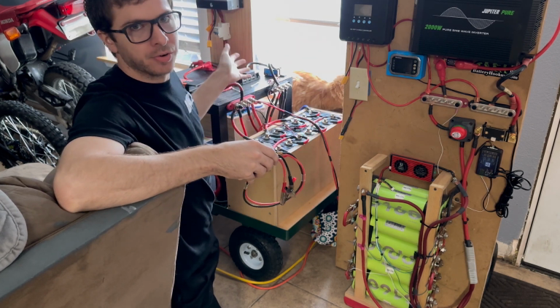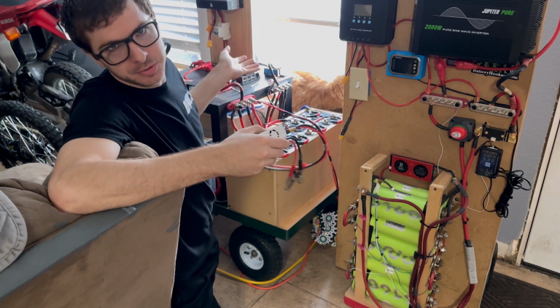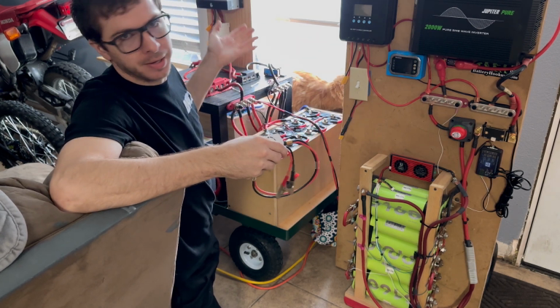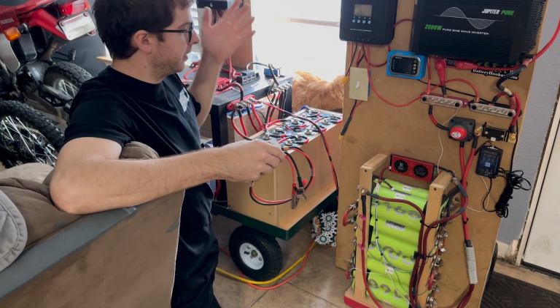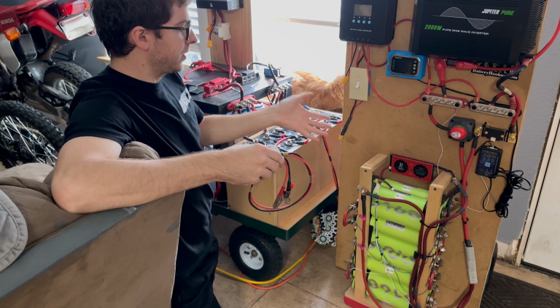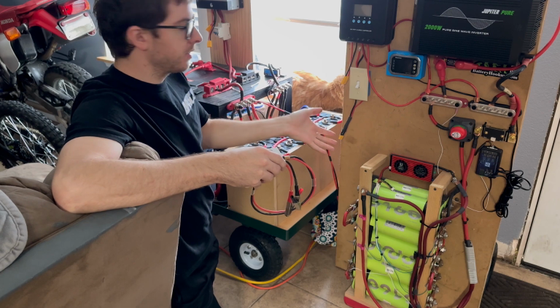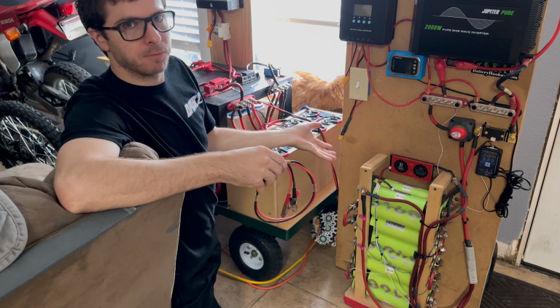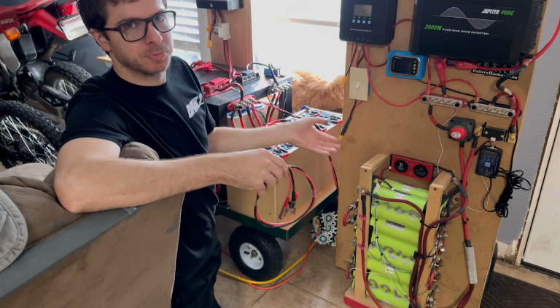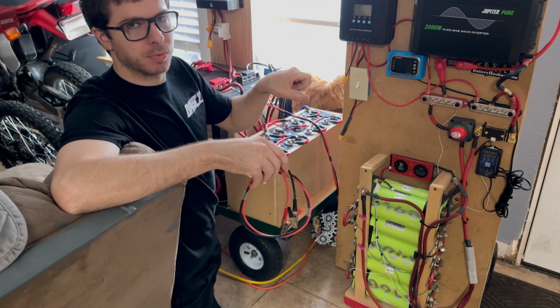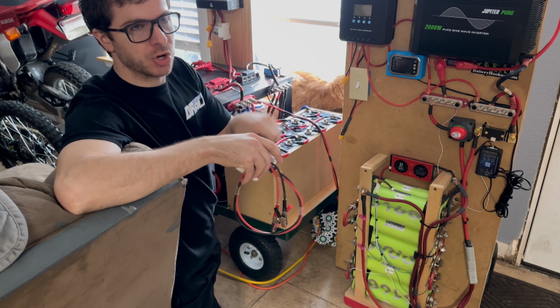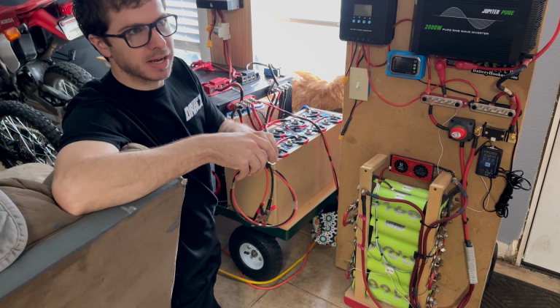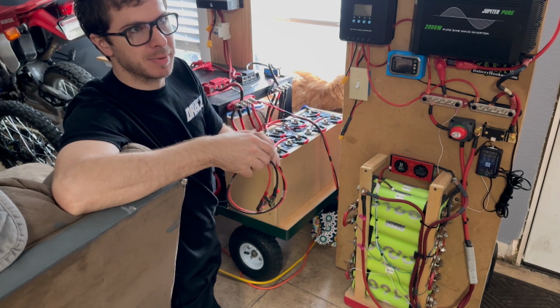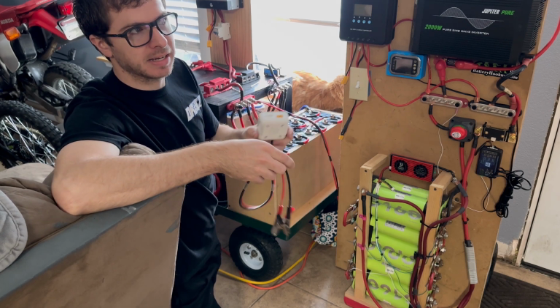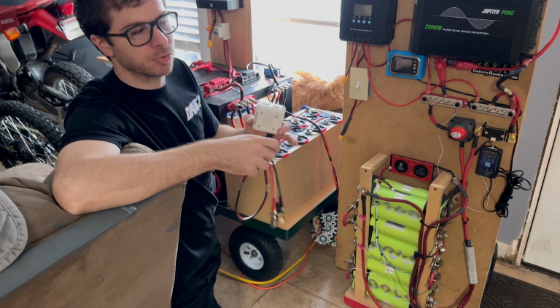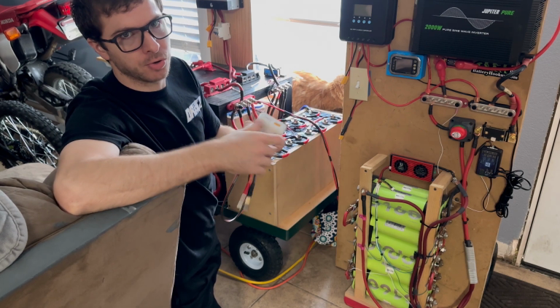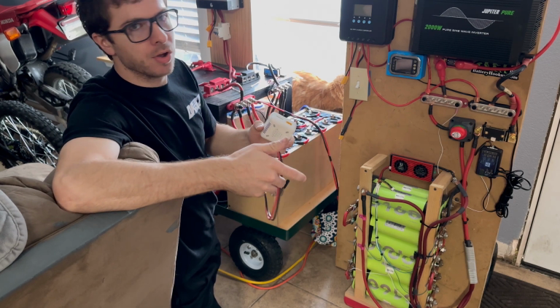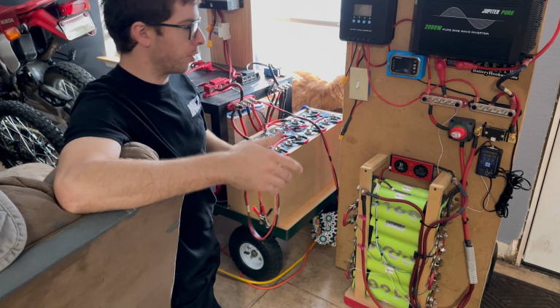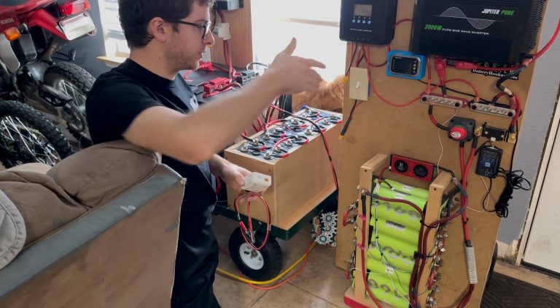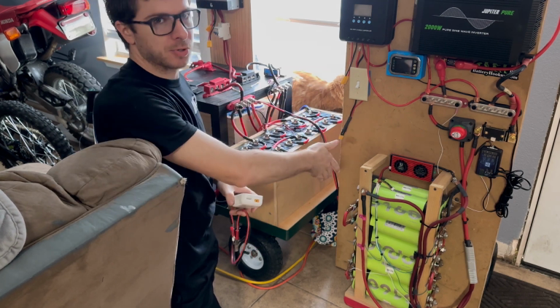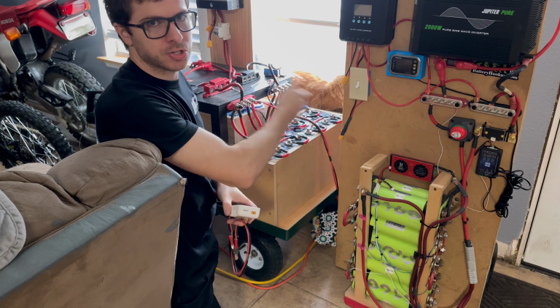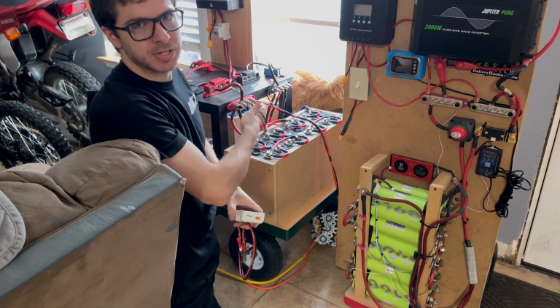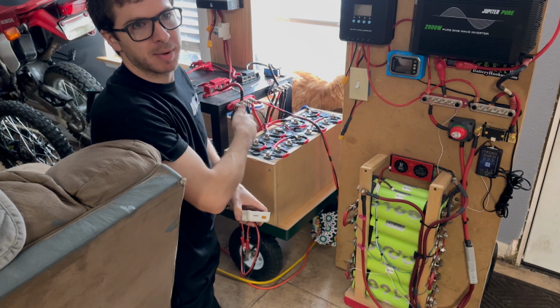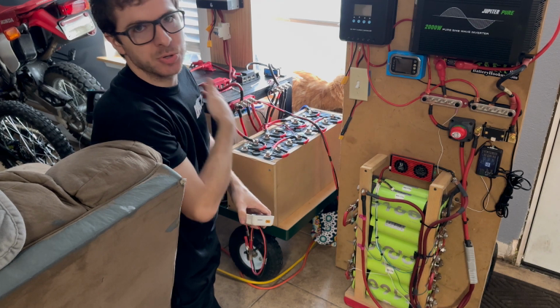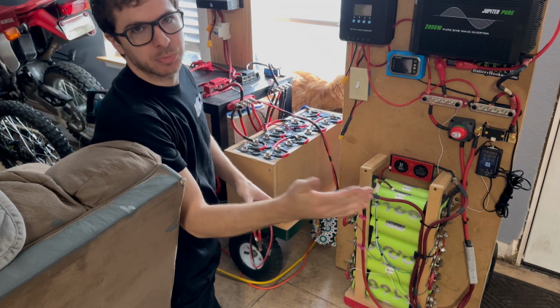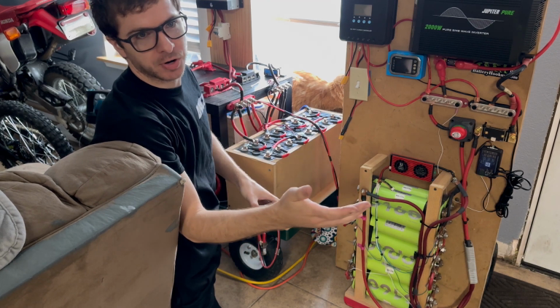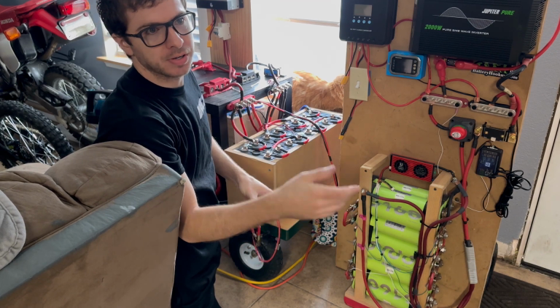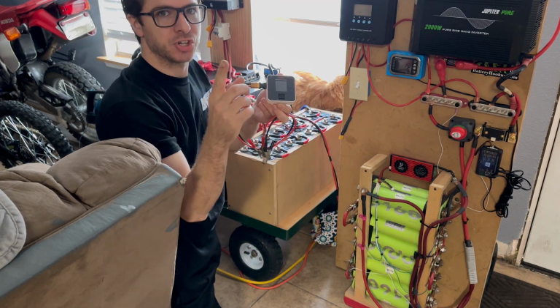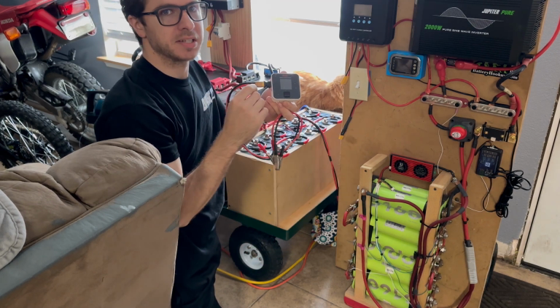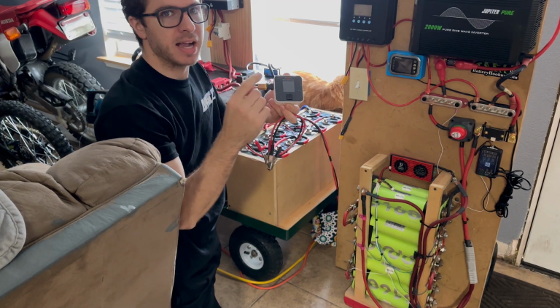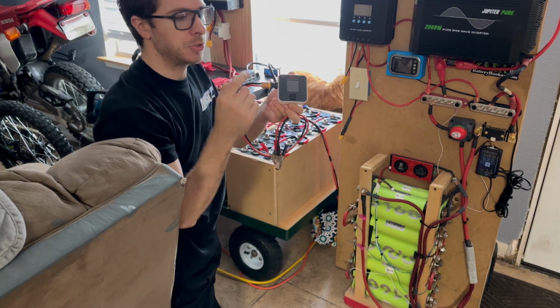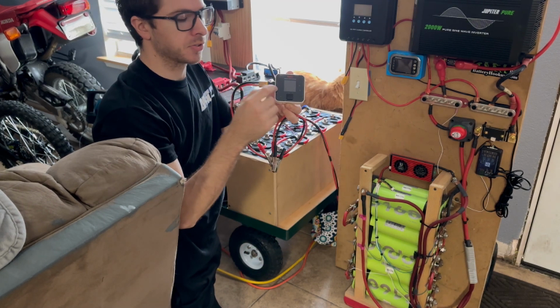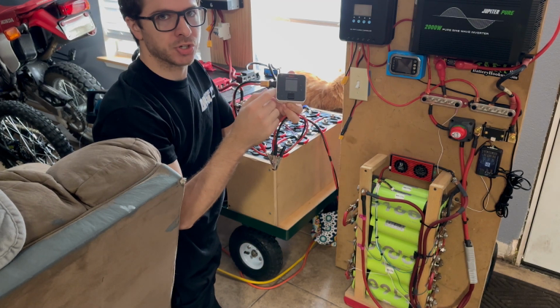But if you want to transfer power from one to the other, how do you do that? They are technically the same voltage, but you don't want to just put them together — you may not get a good result. If this one's supercharged and this one's not, you might get a huge inrush of current. I'm going to show you how I do it using this little charger I got on Amazon for 35 bucks.